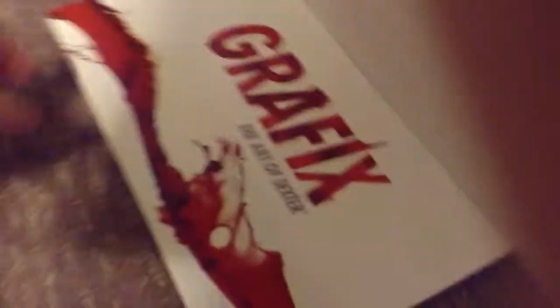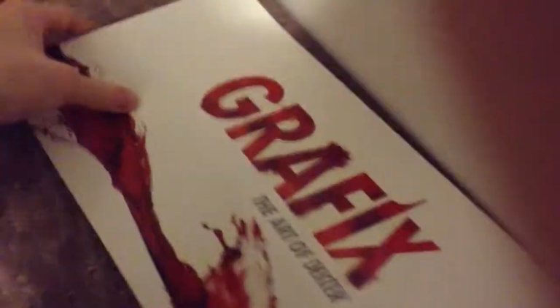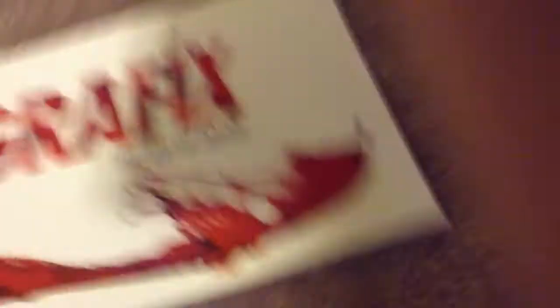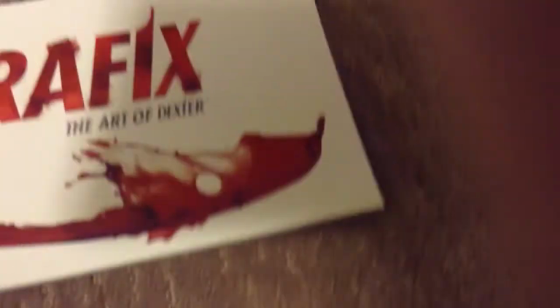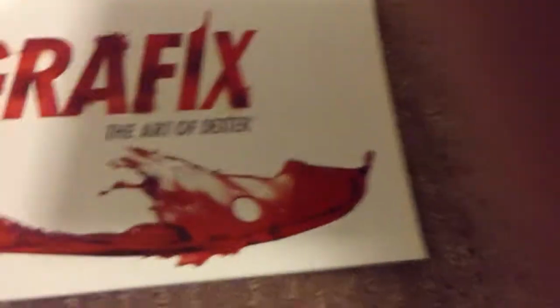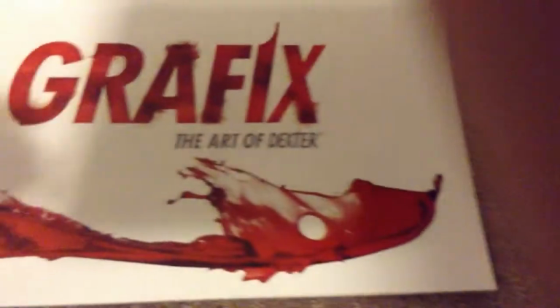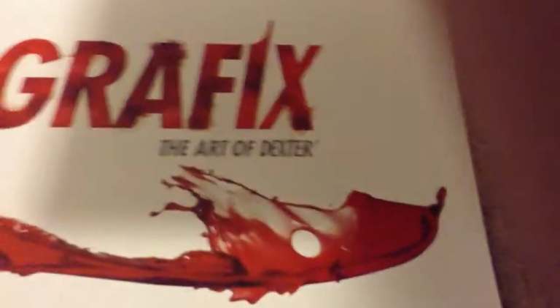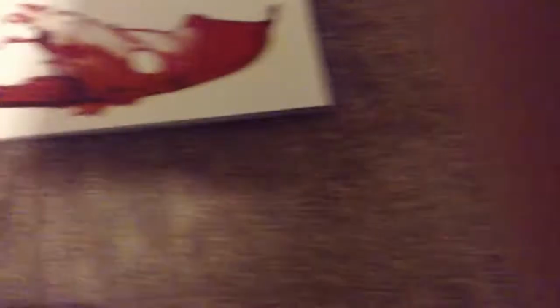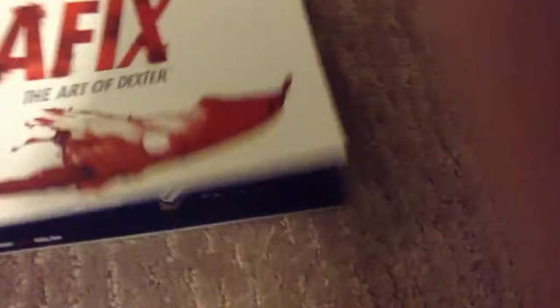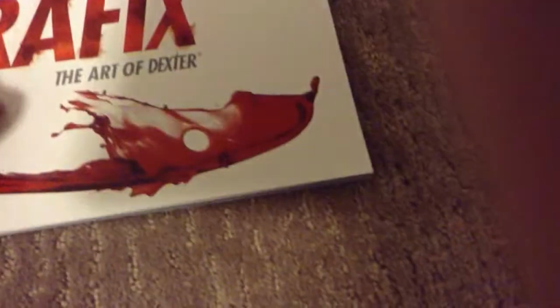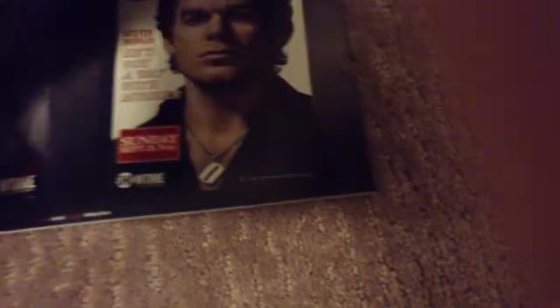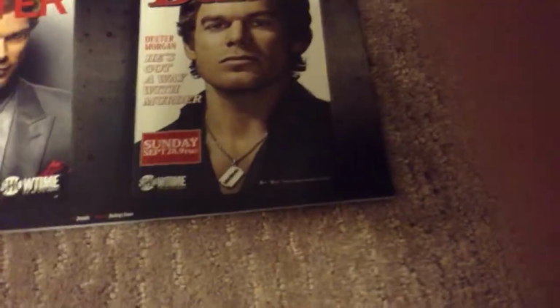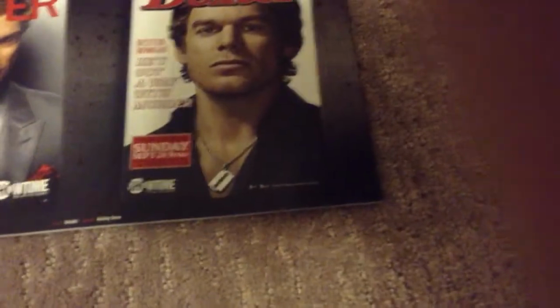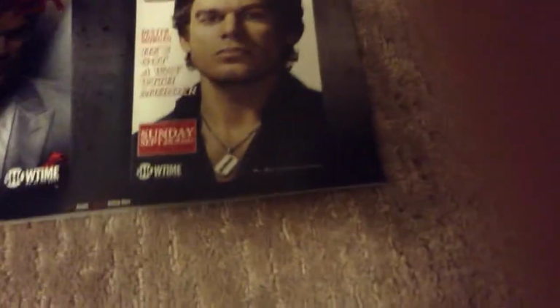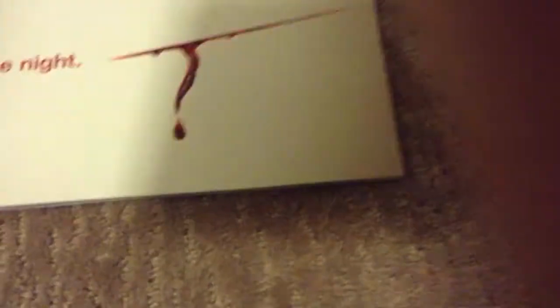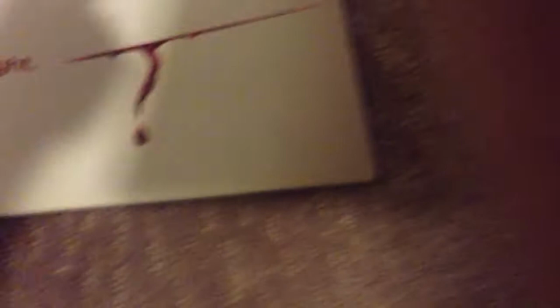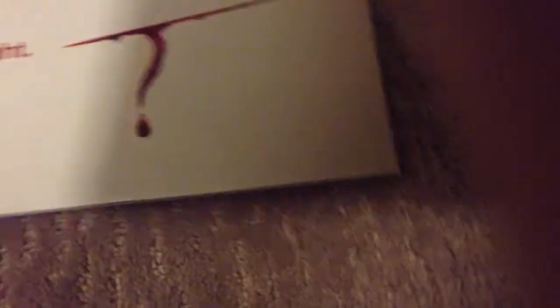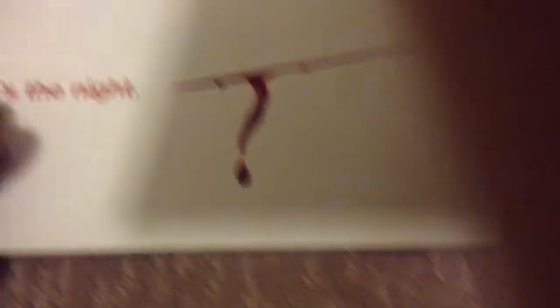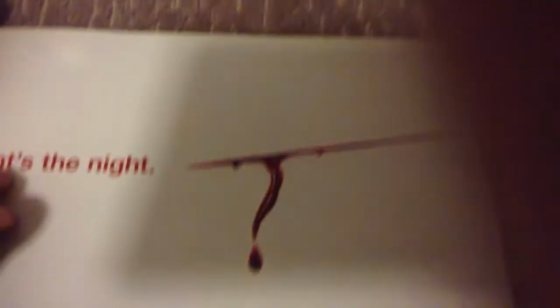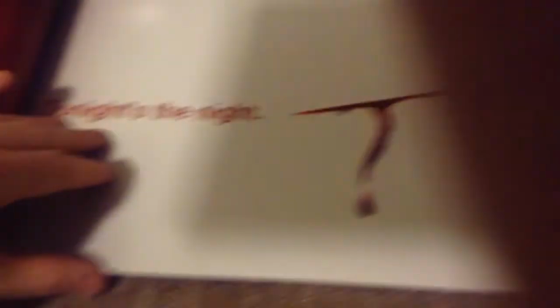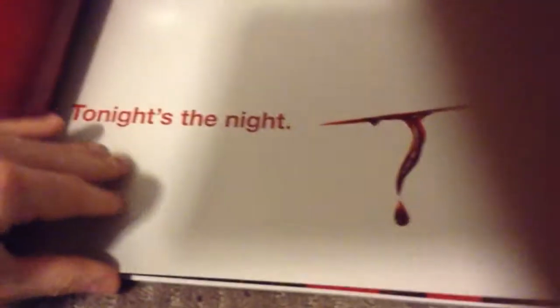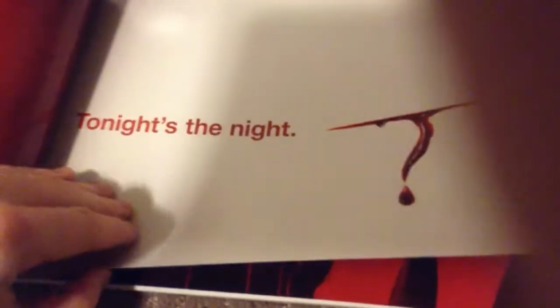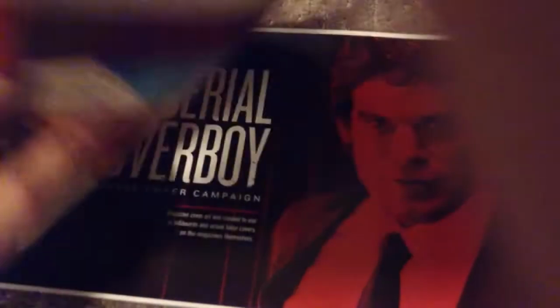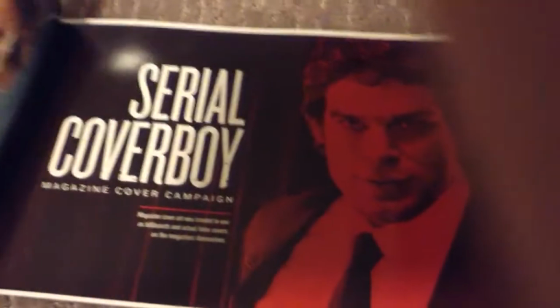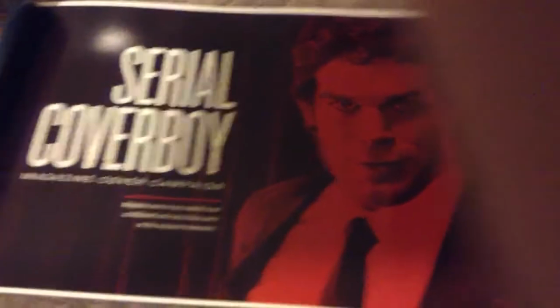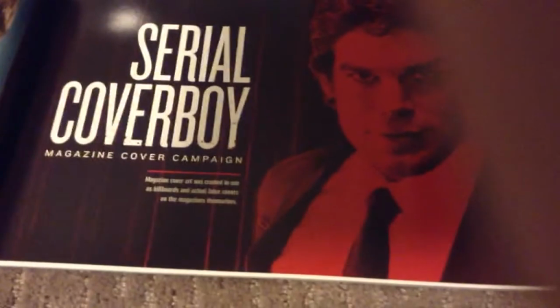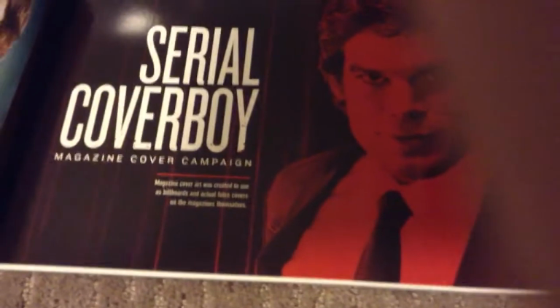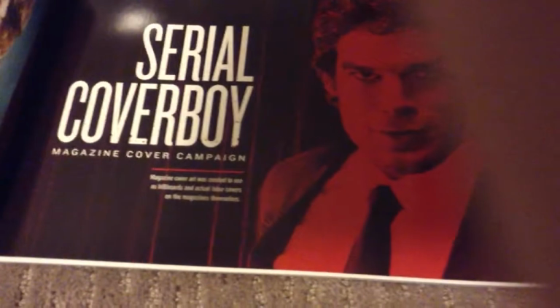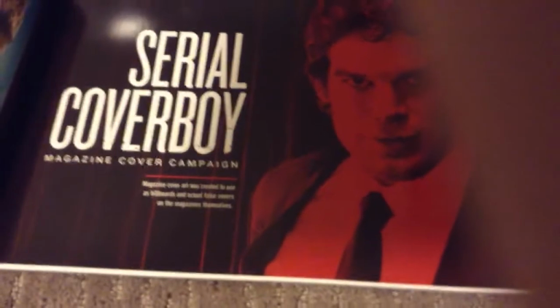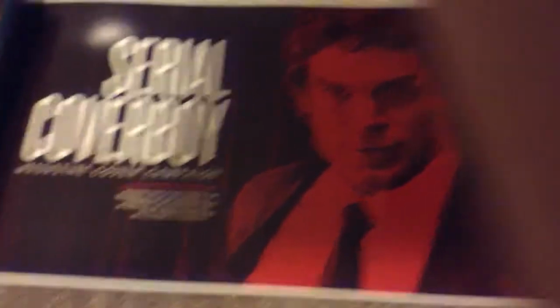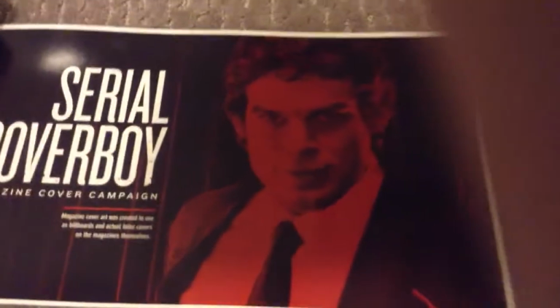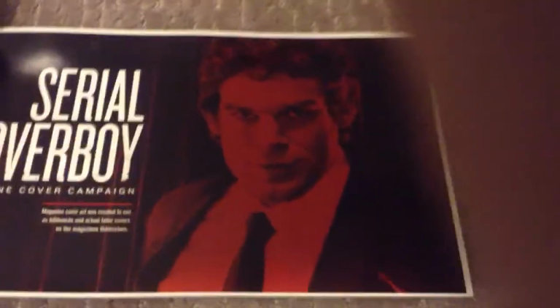Inside you'd find this graphics book, 'The Art of Dexter.' I'm just going to show you the first two pages because I don't want to spoil anything for you. There it says 'Tonight's the Night,' and then a 'Serial Coverboy' magazine cover campaign with Dexter on it.